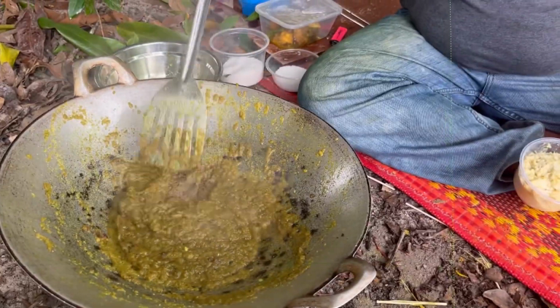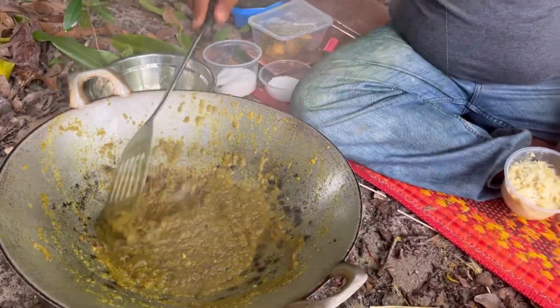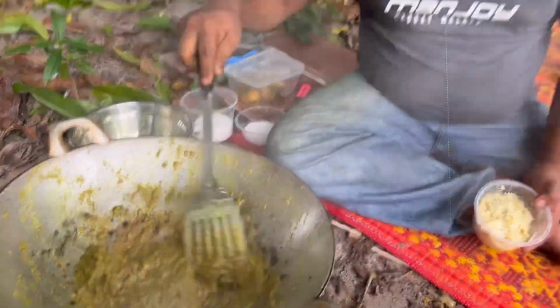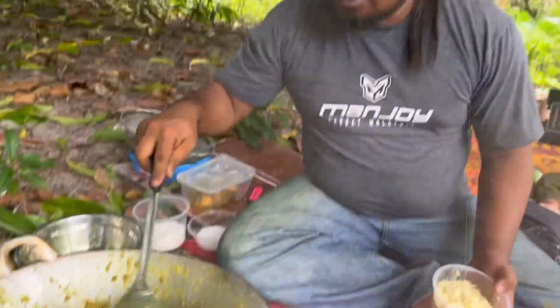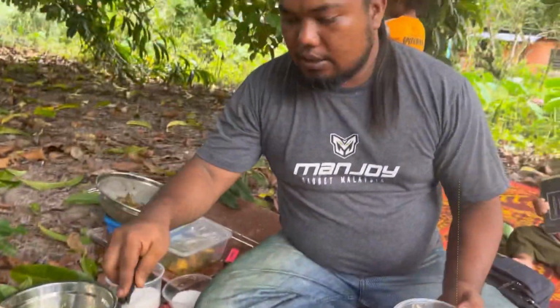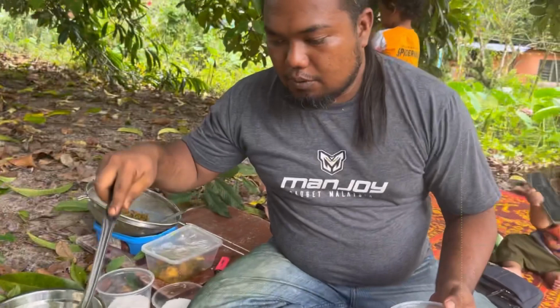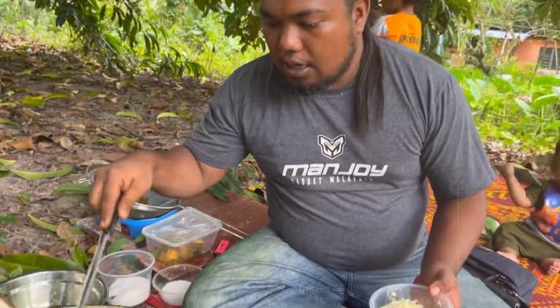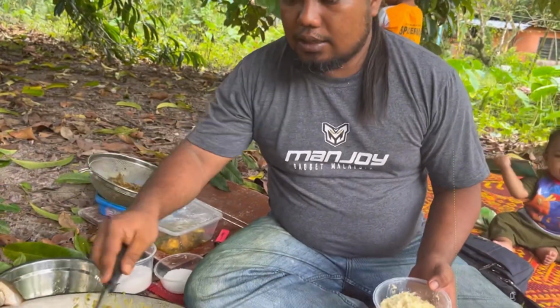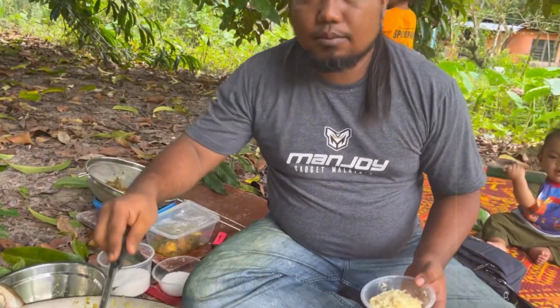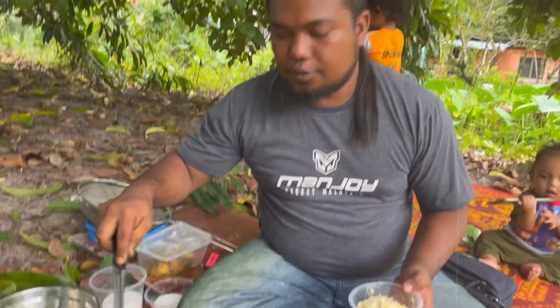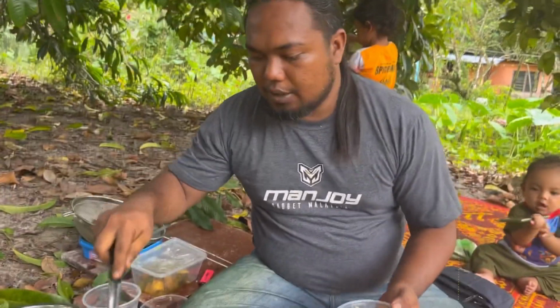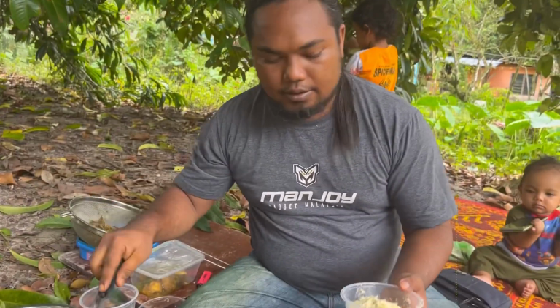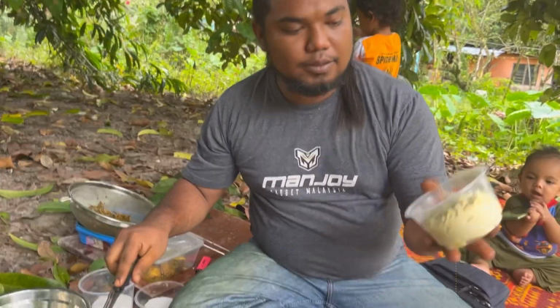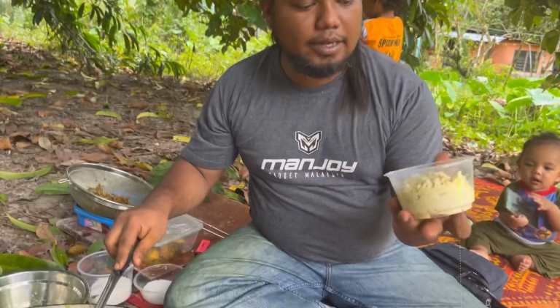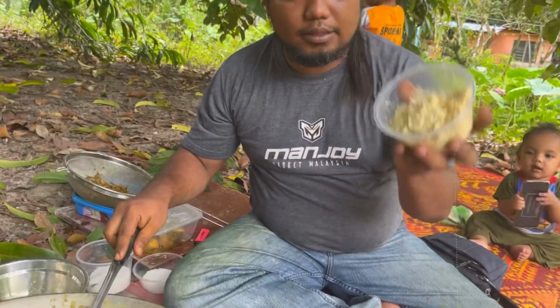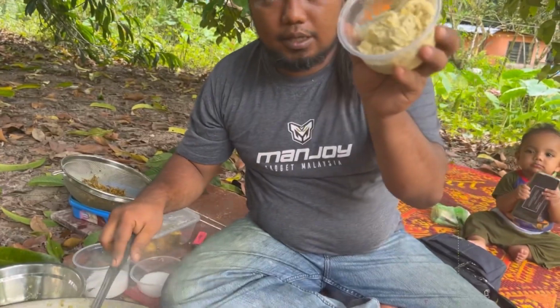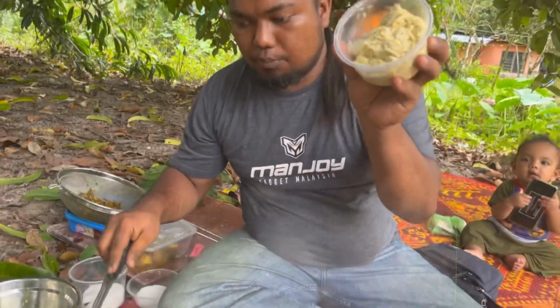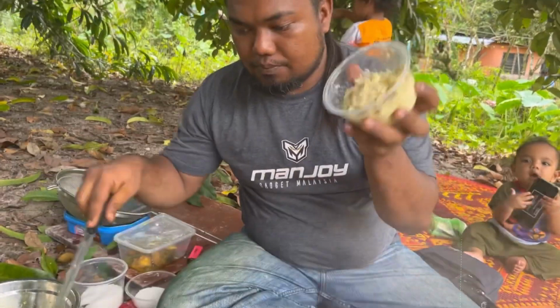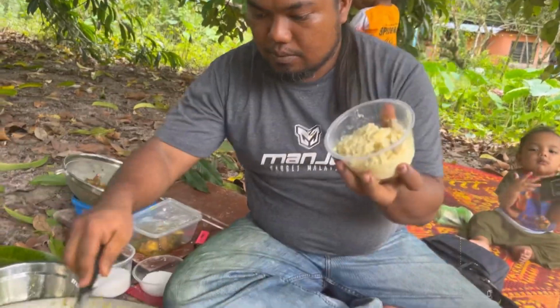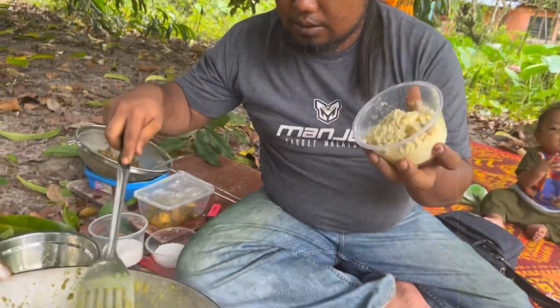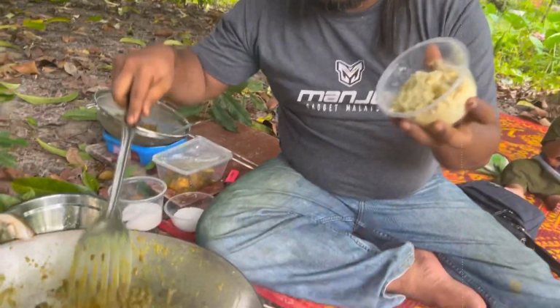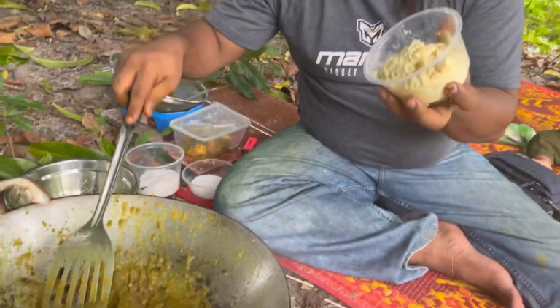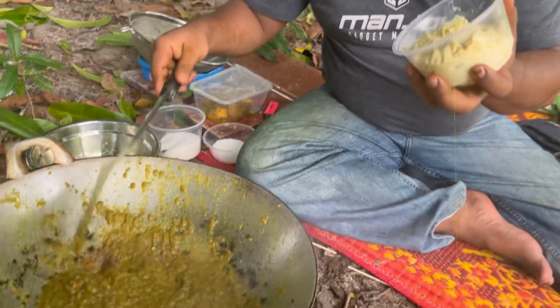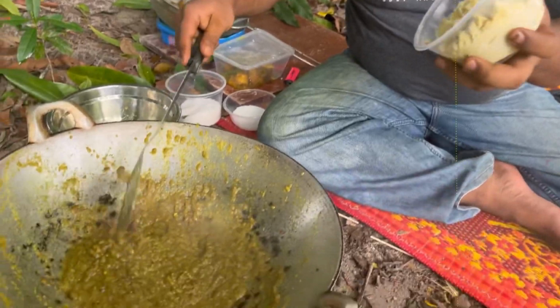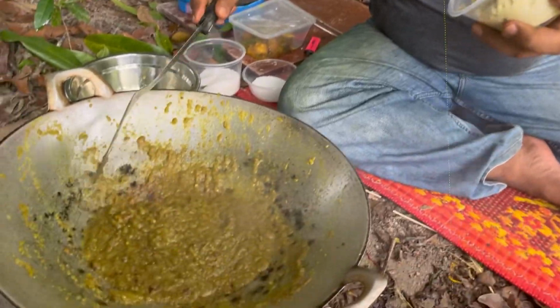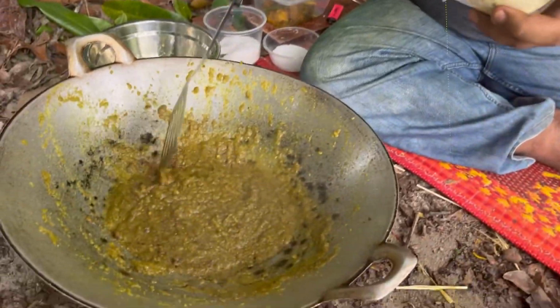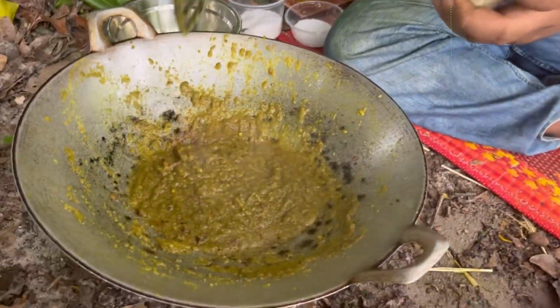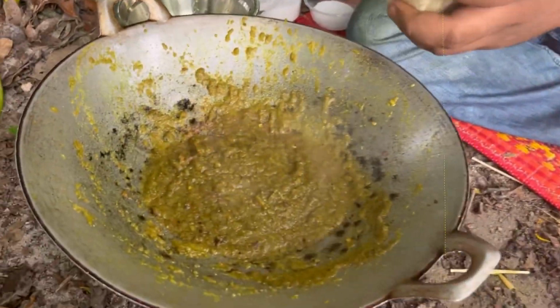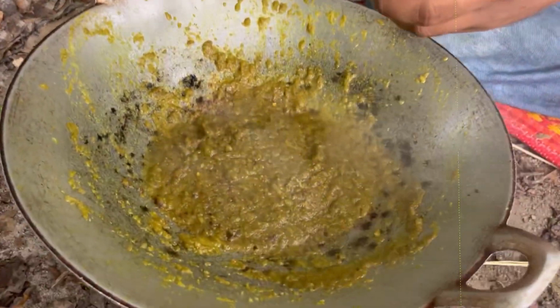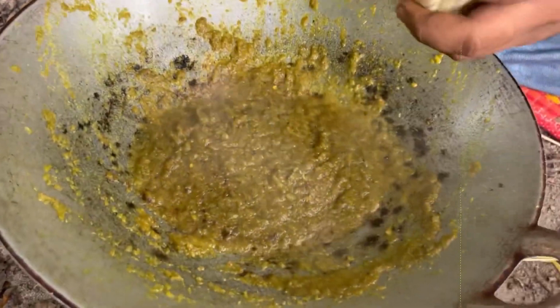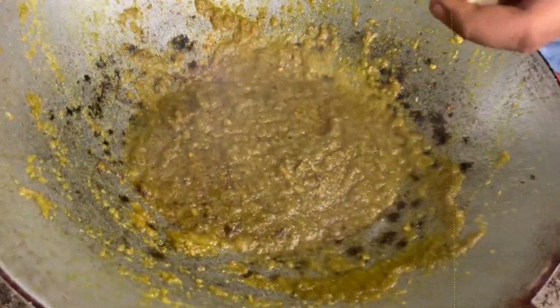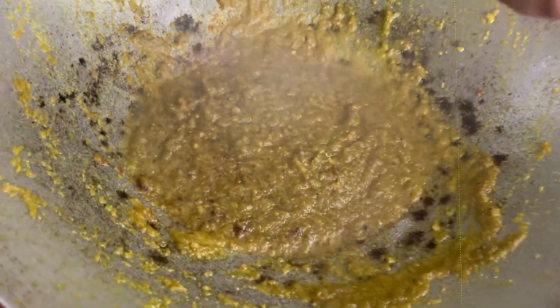Okay guys, kita punya ni pun dah mula pecah minyak kan. Kita masukkan kita punya tempoyak. Haa, tempoyak. Masukkan kita punya tempoyak.